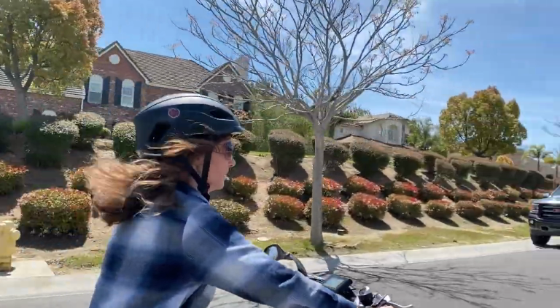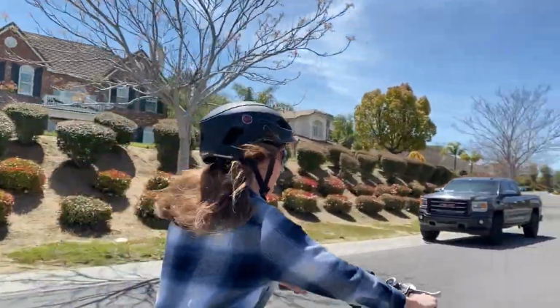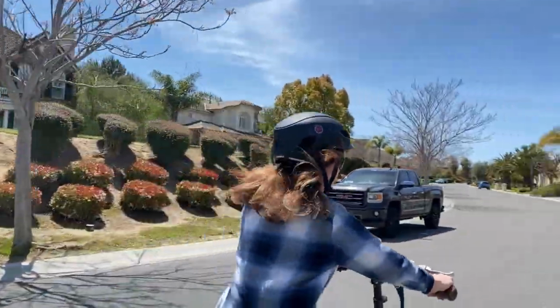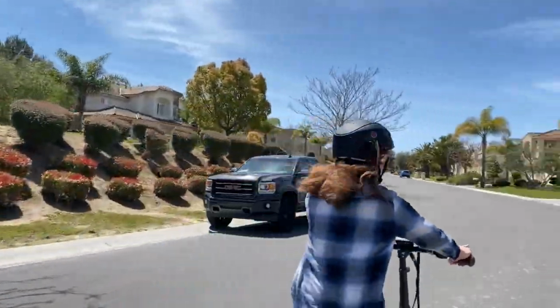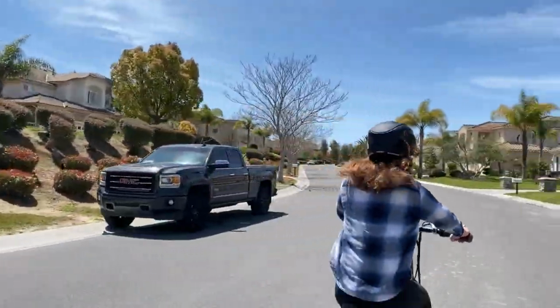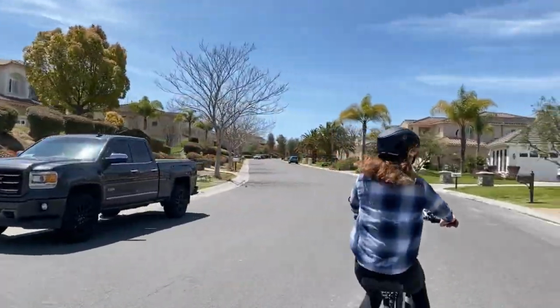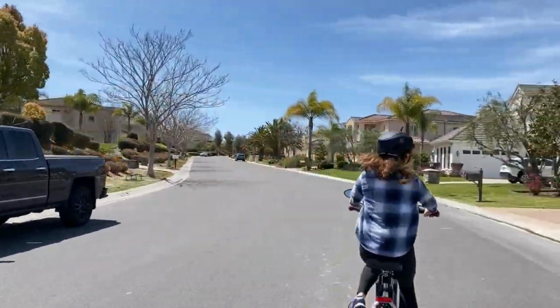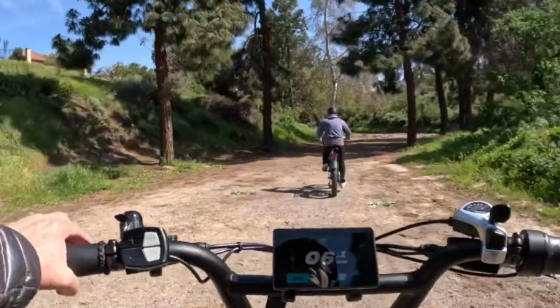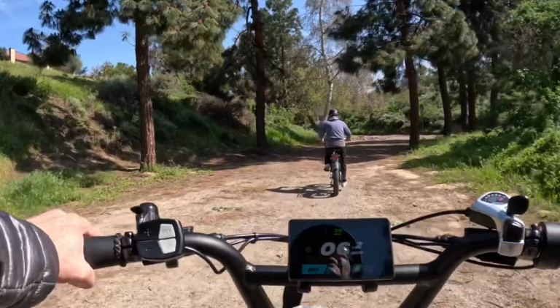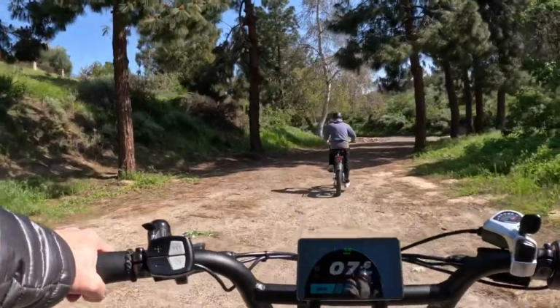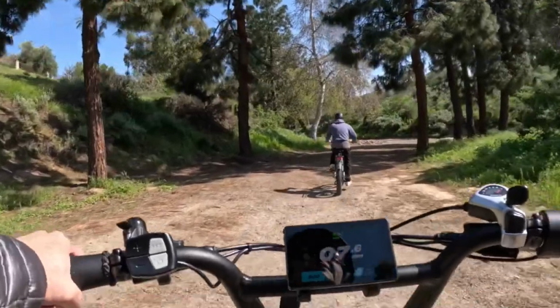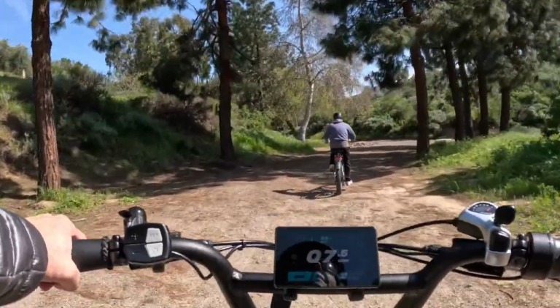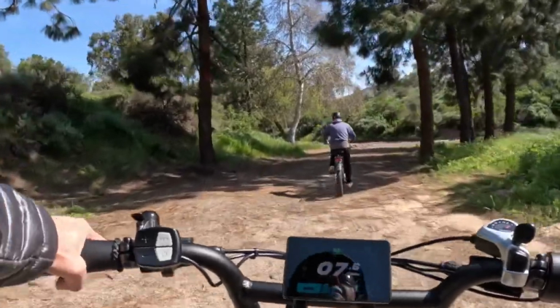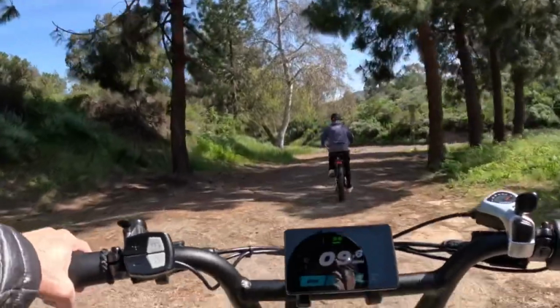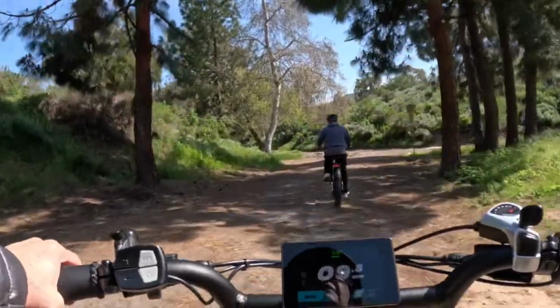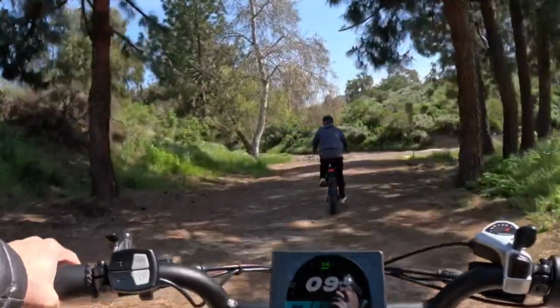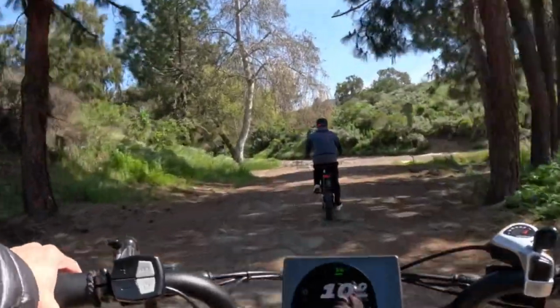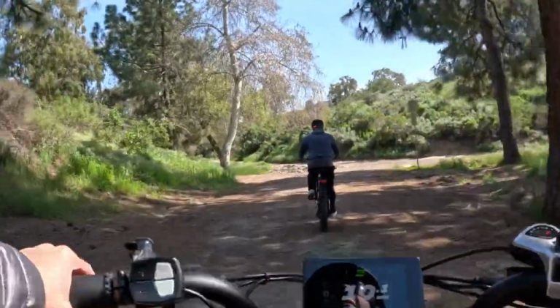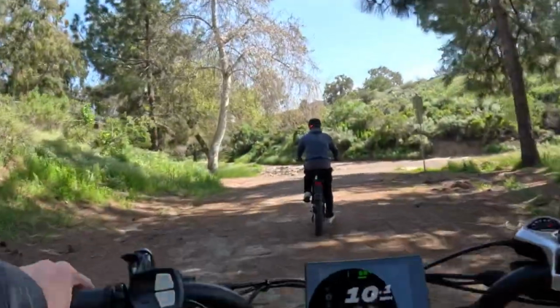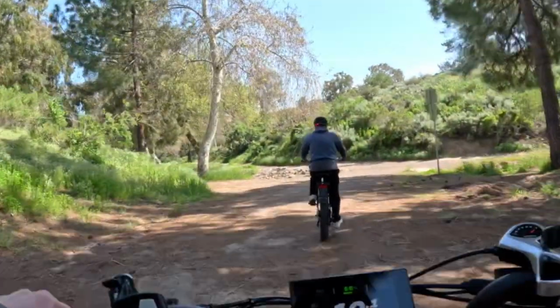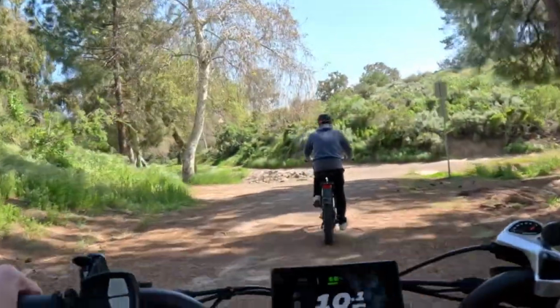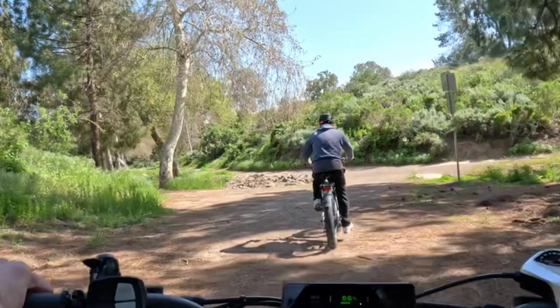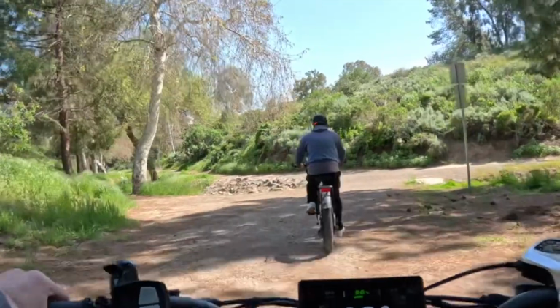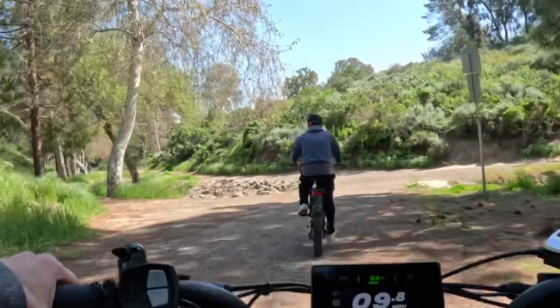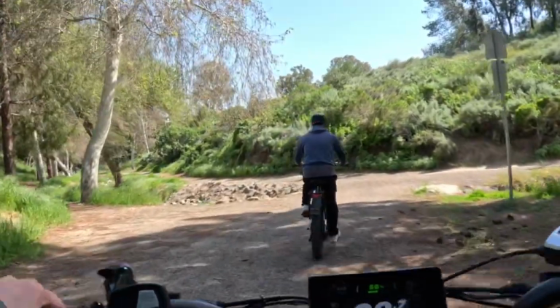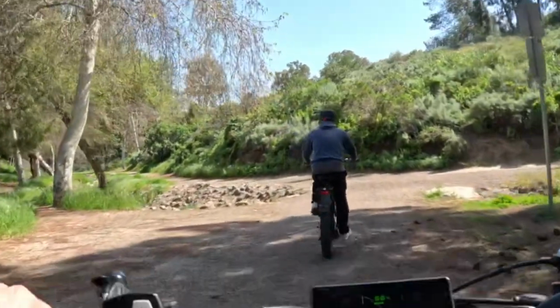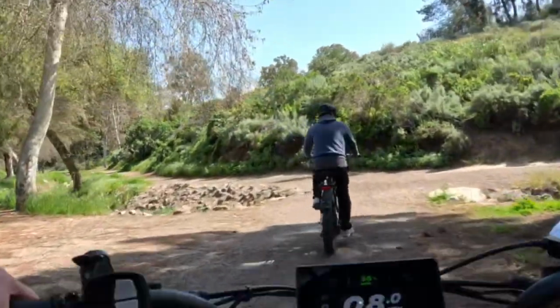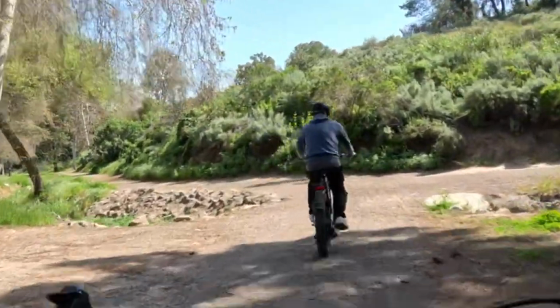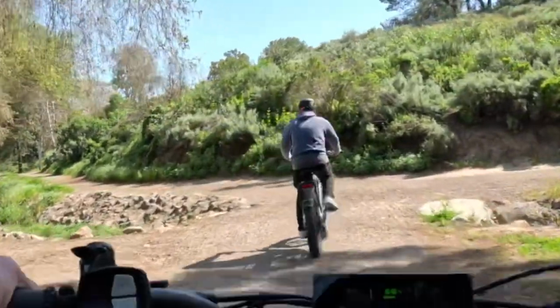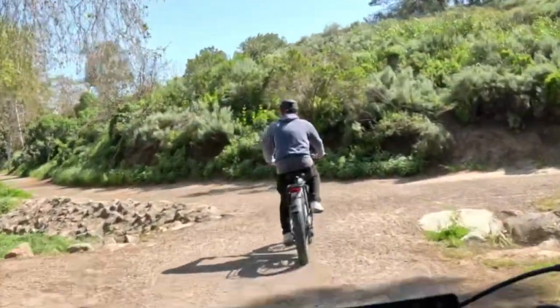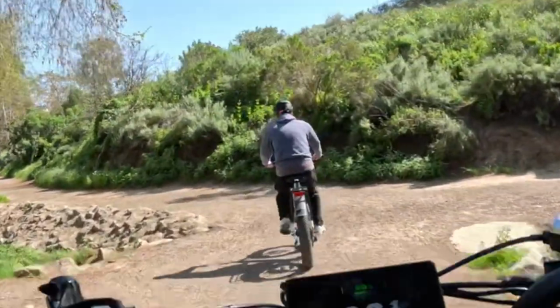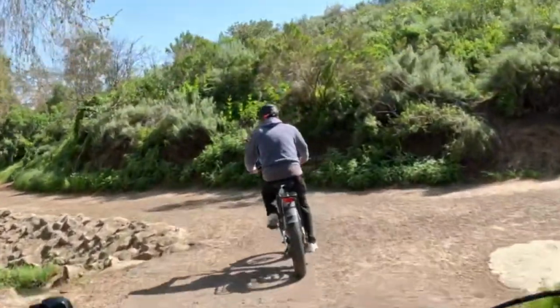I doubt I'll be able to wrestle it away from Mark, but at least I know he's as safe as can be on his electric bike, enjoying every second with his smart helmet. Now, go and enjoy your ride.